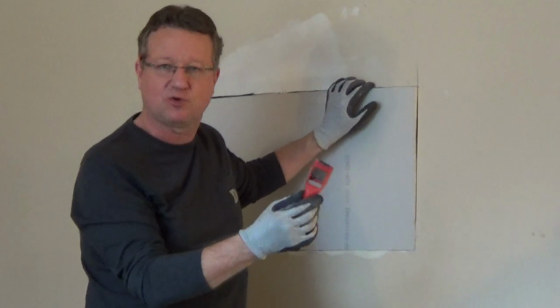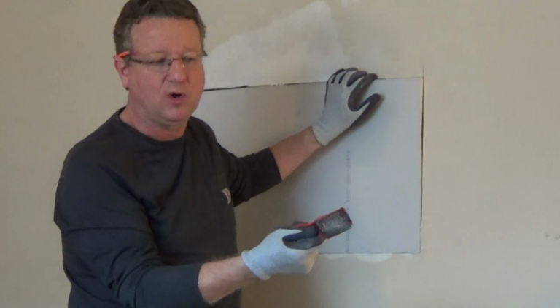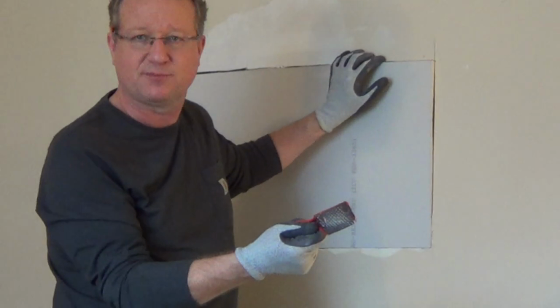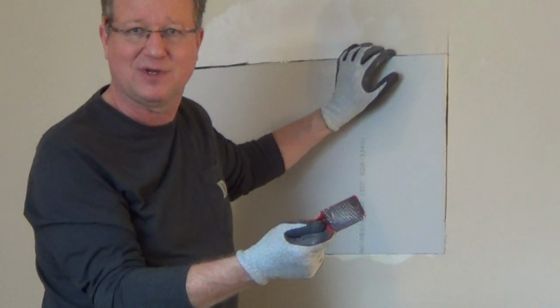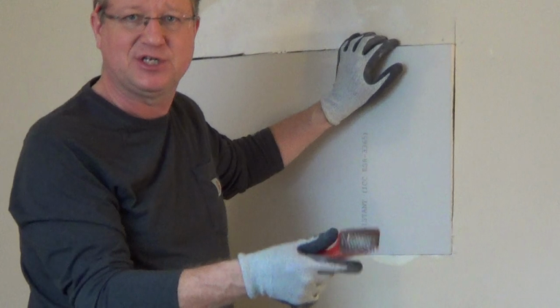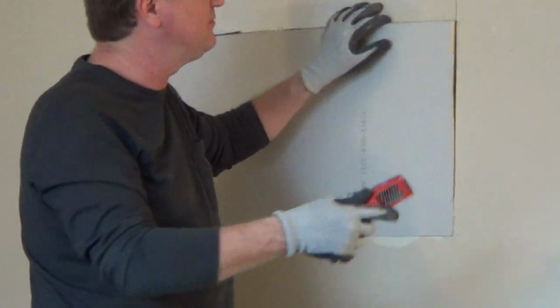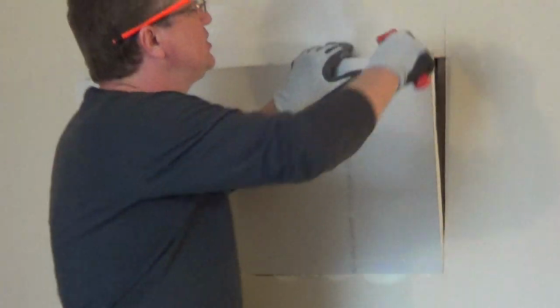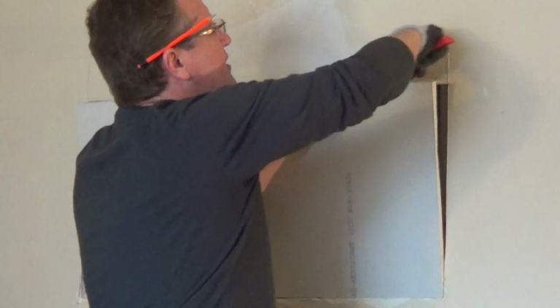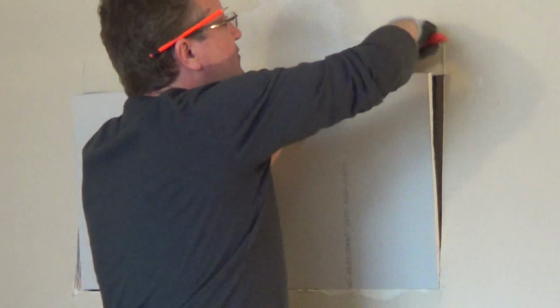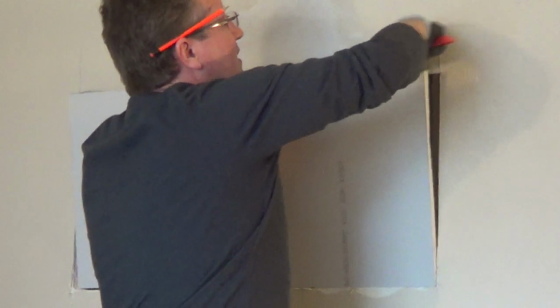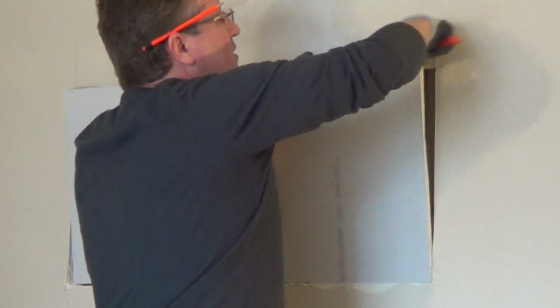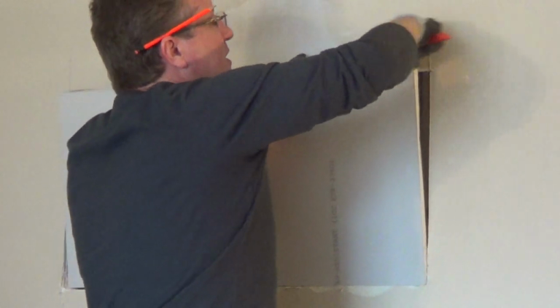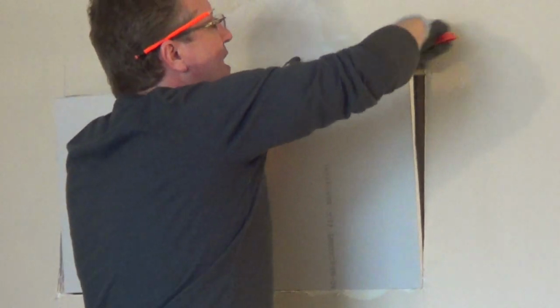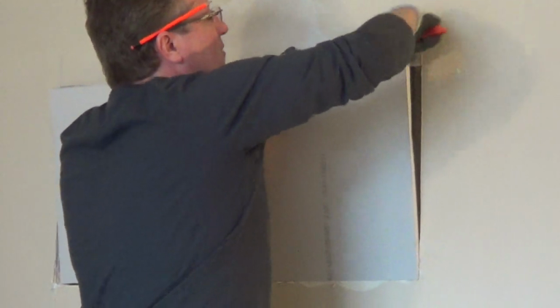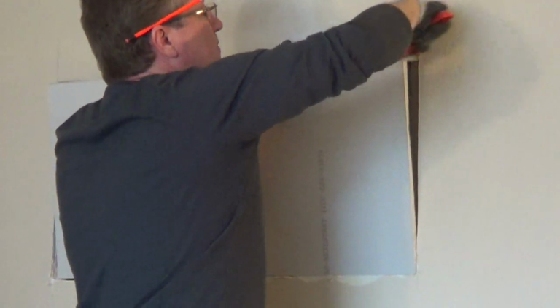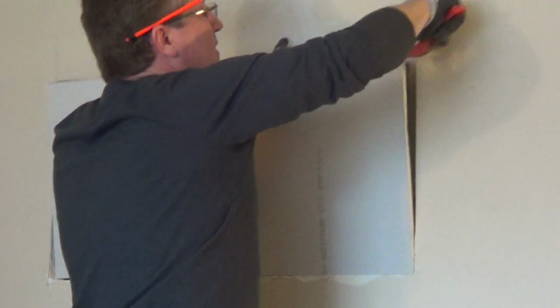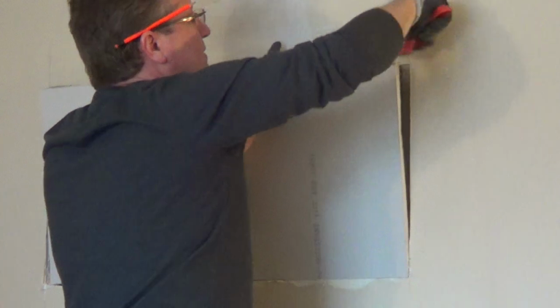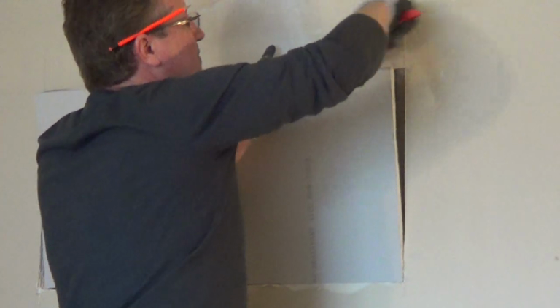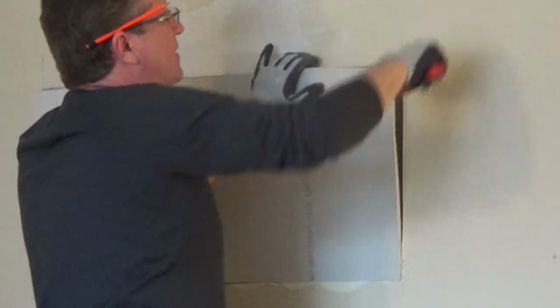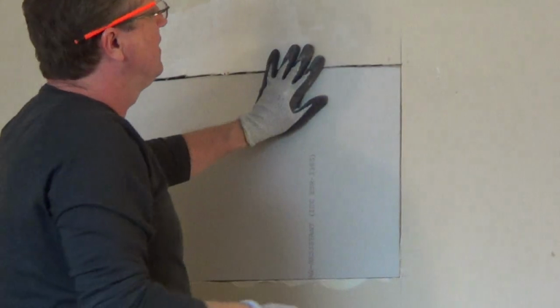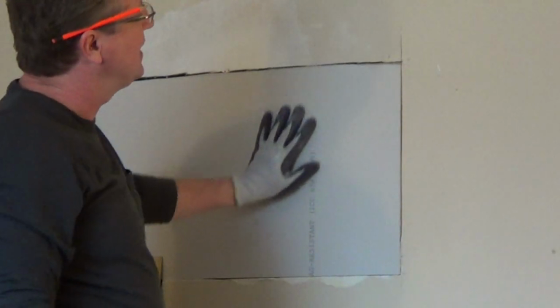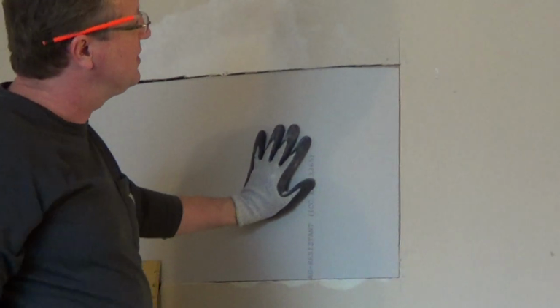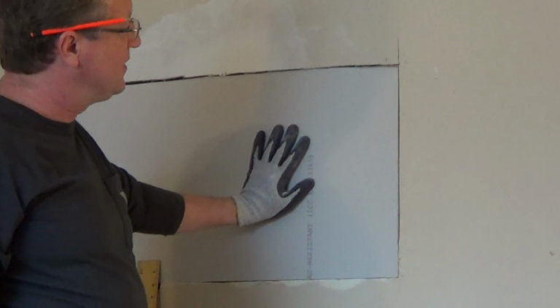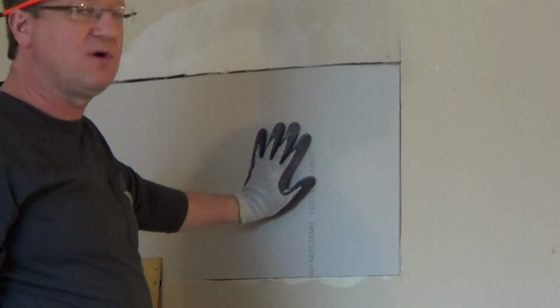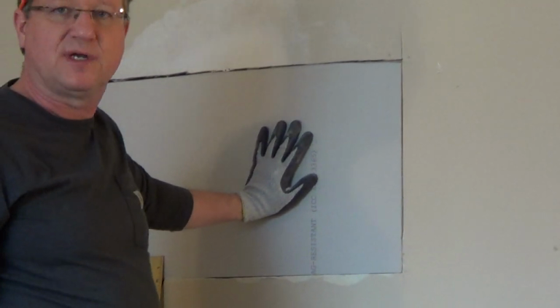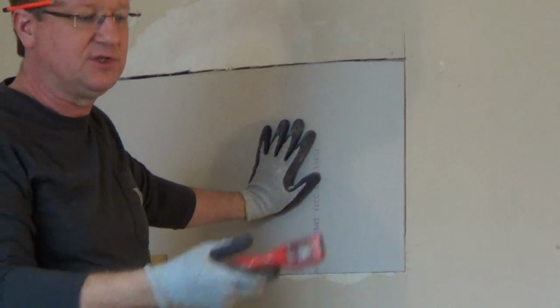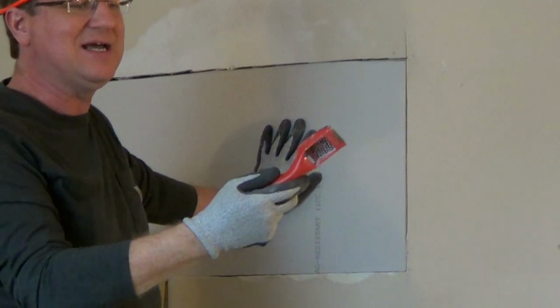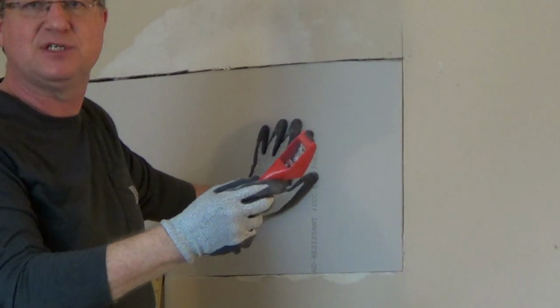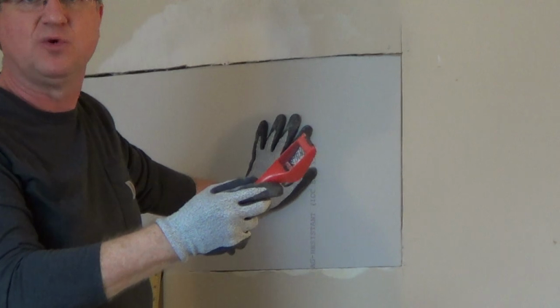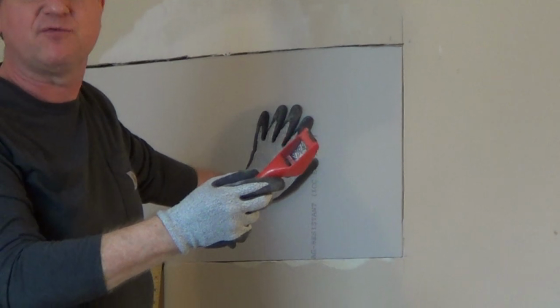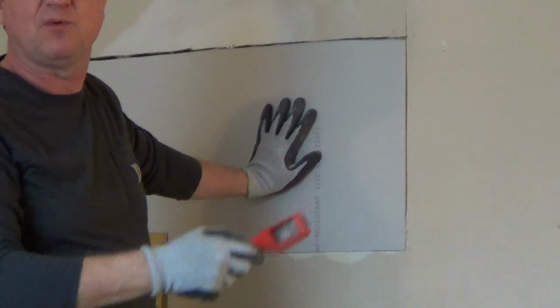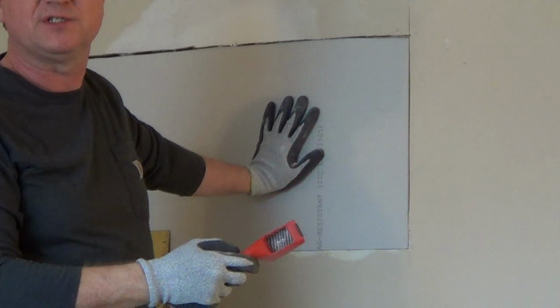A drywall rasp does a really nice job of just shaving off a little bit of the drywall and allows you to move it in very quickly. It's a nice basic tool to have for your drywall projects.